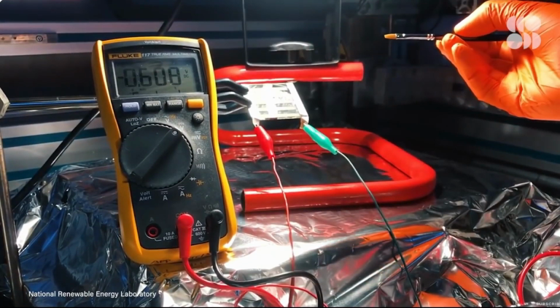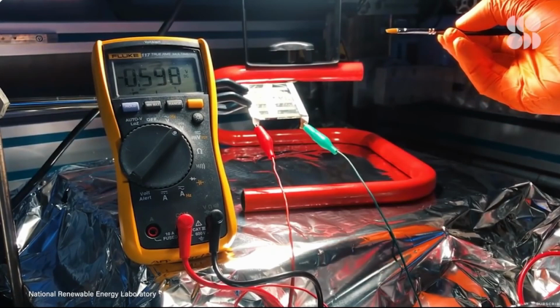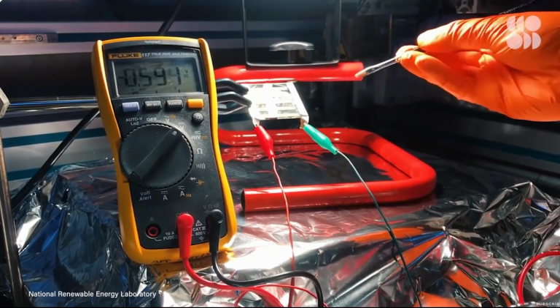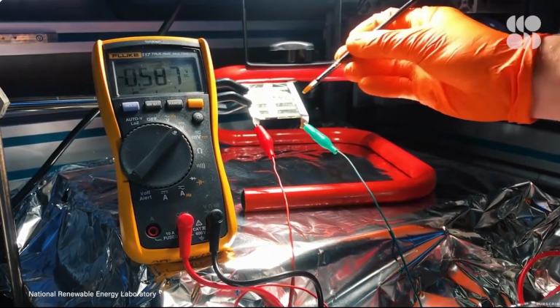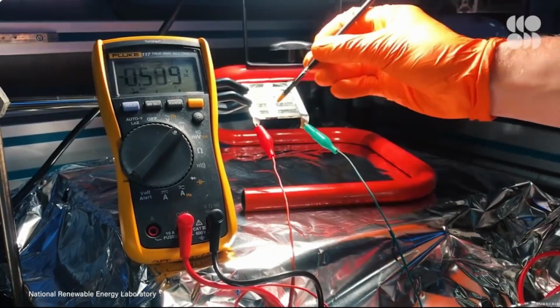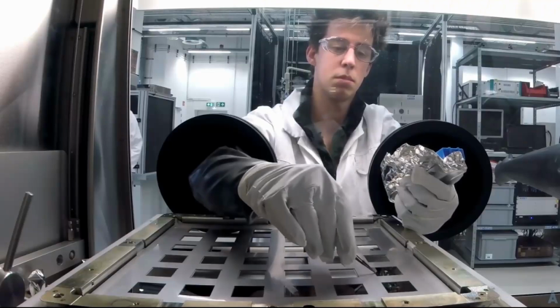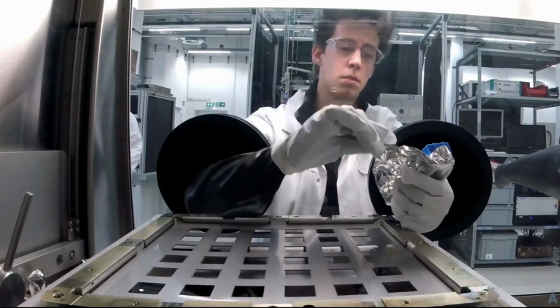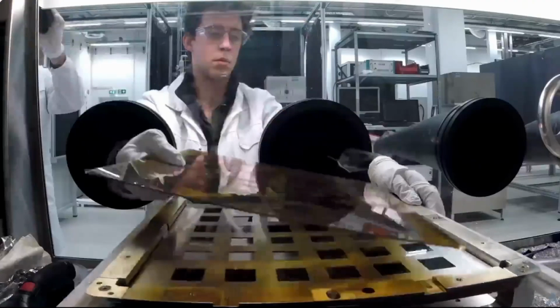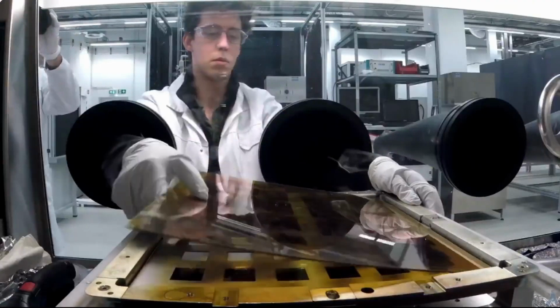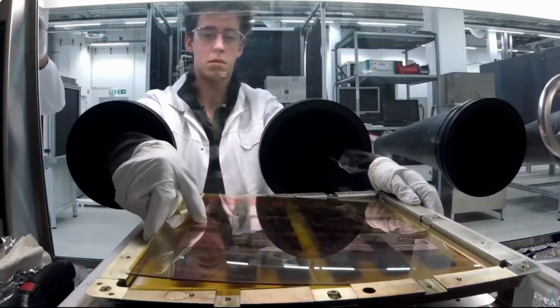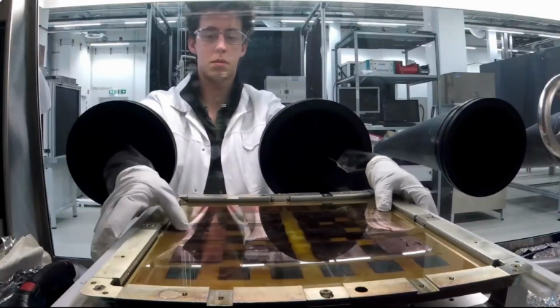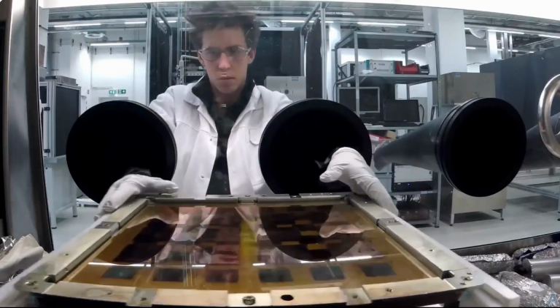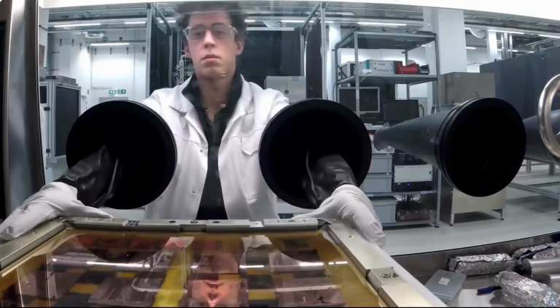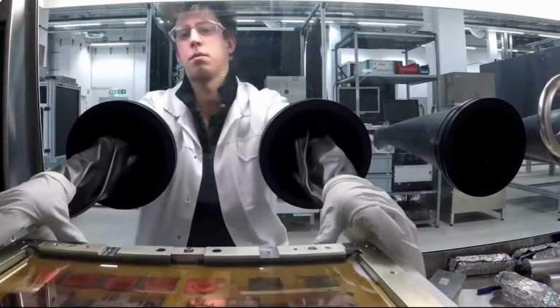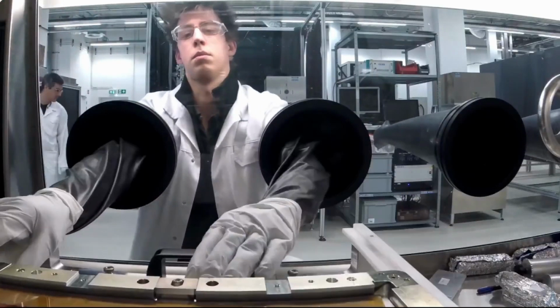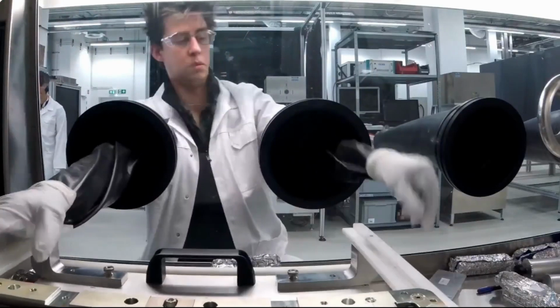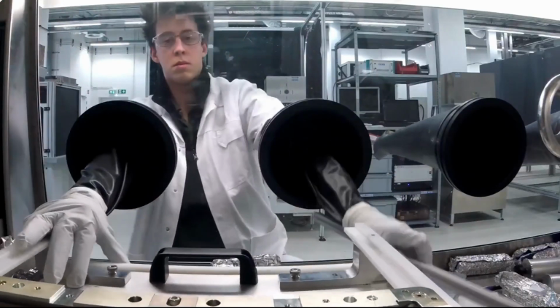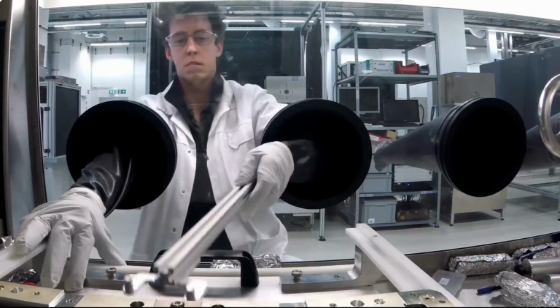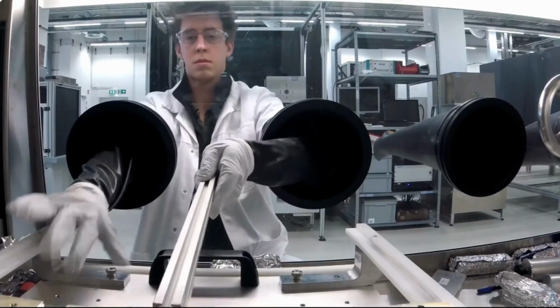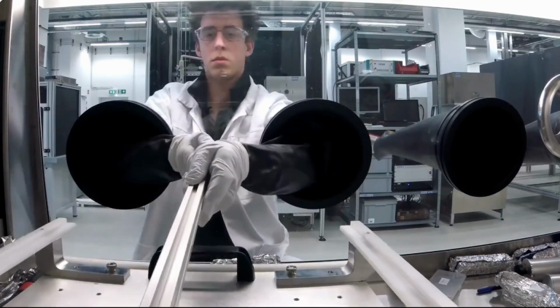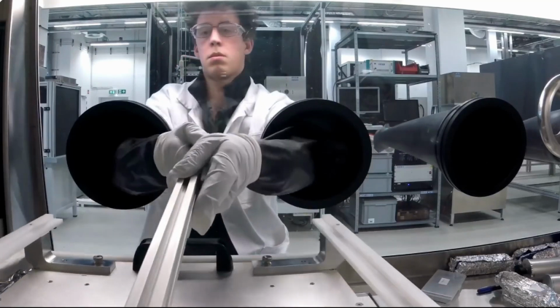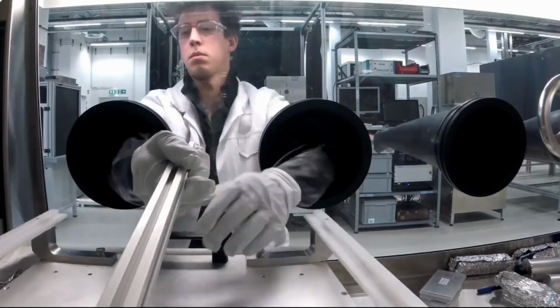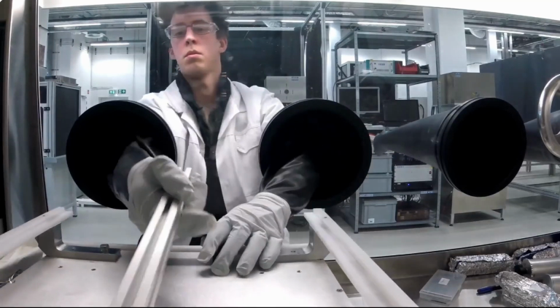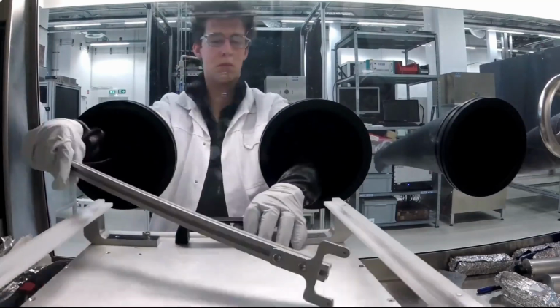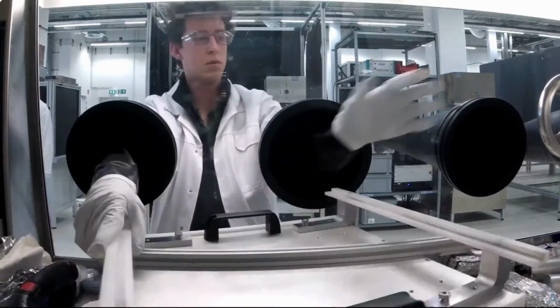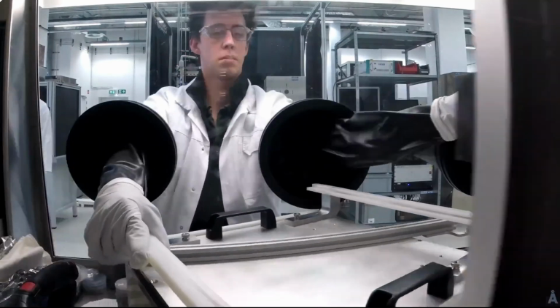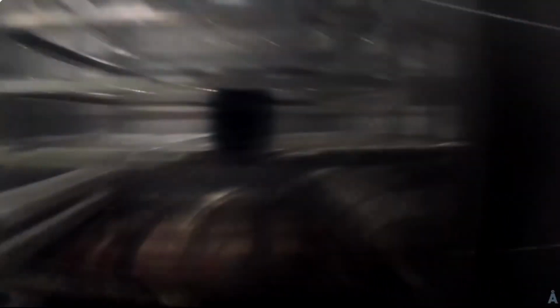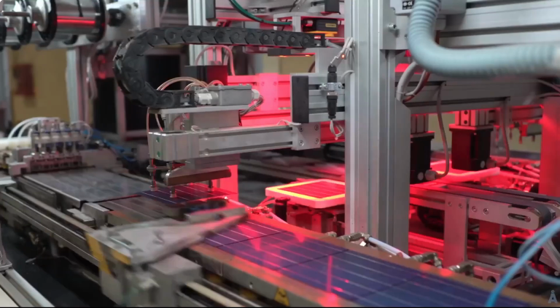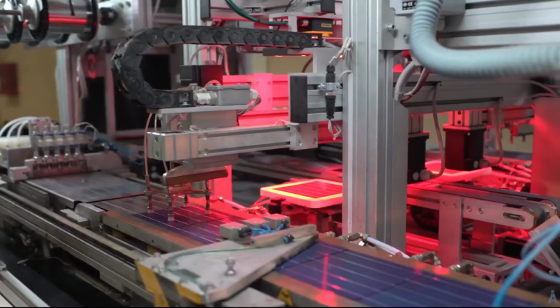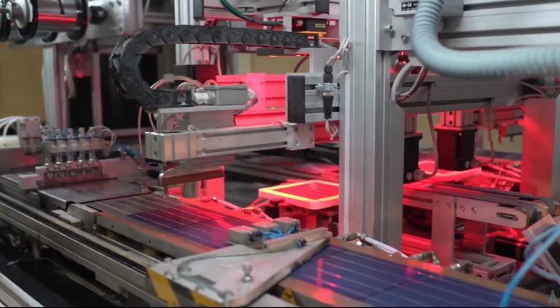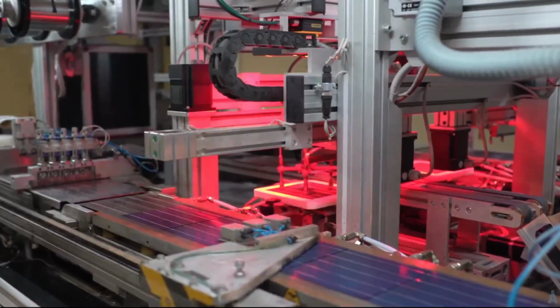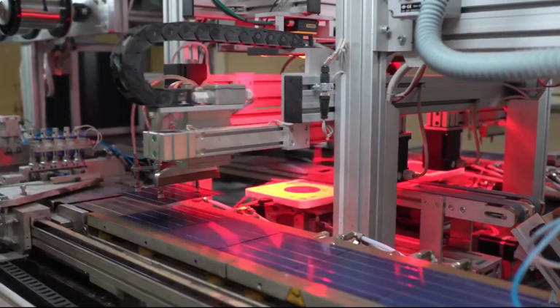By exploring innovative materials and fabrication techniques, these scientists are pushing the boundaries of what's possible with parafiskyte technology, bringing us closer to a future powered by clean, renewable energy.